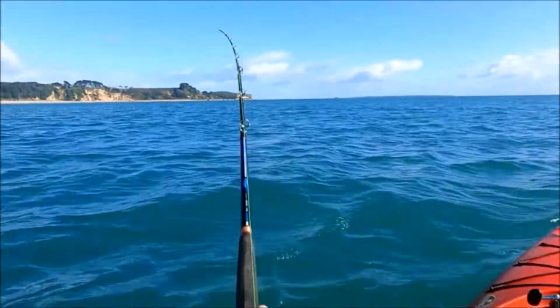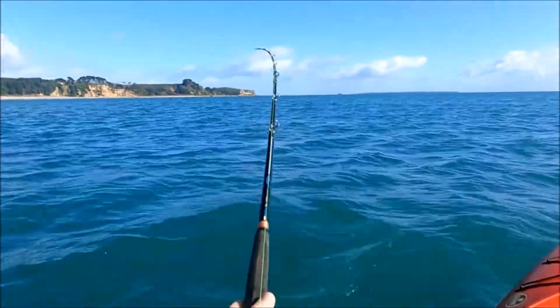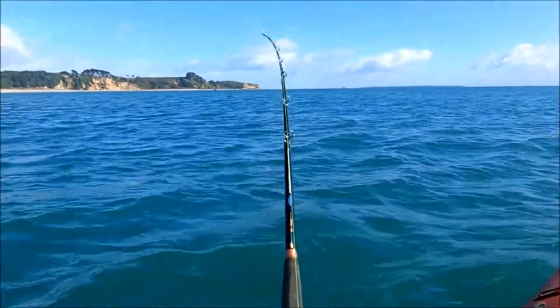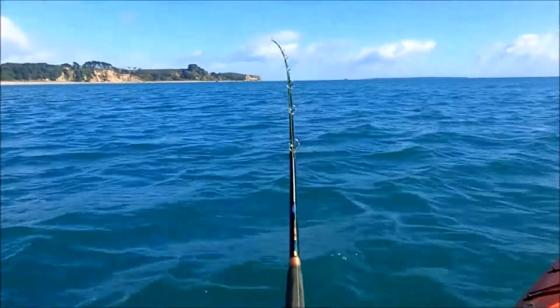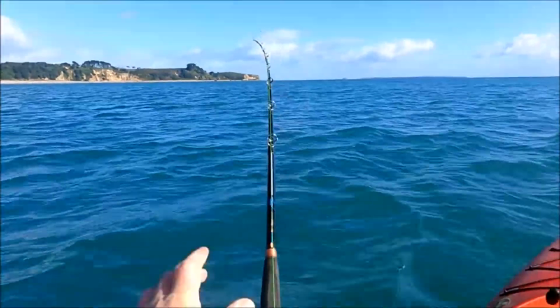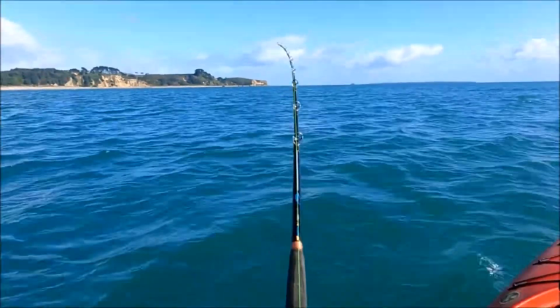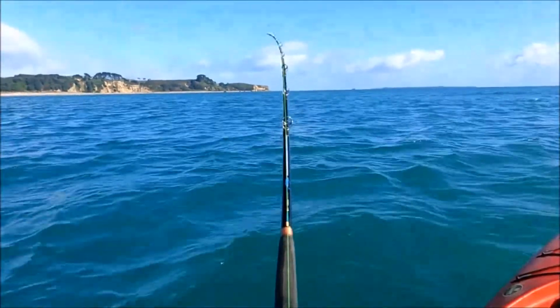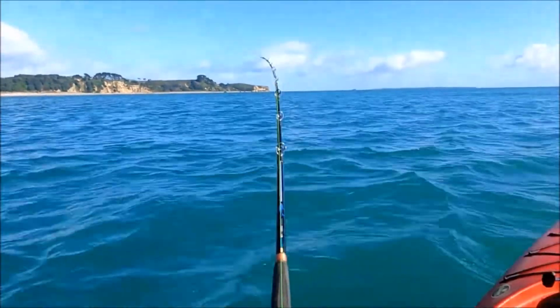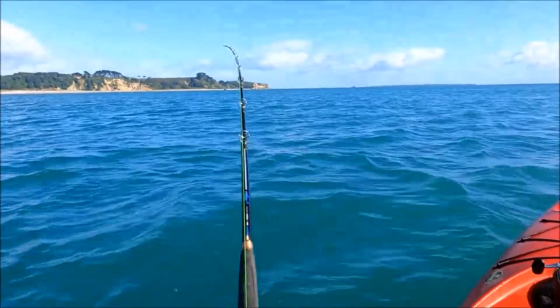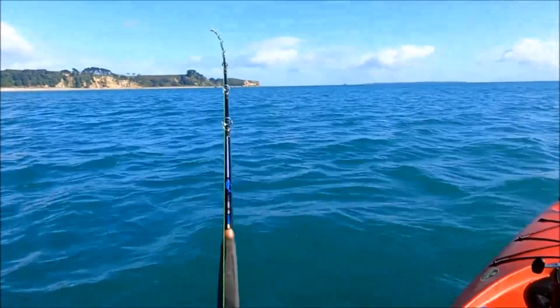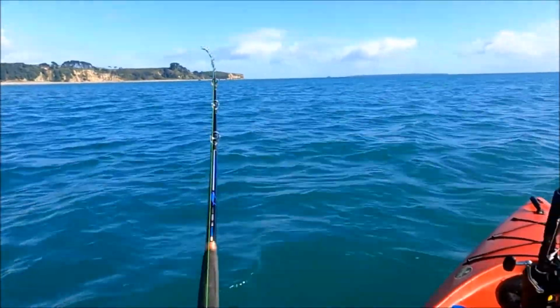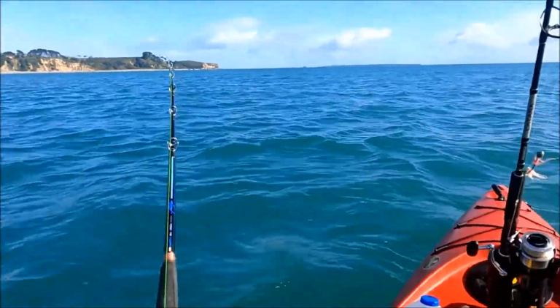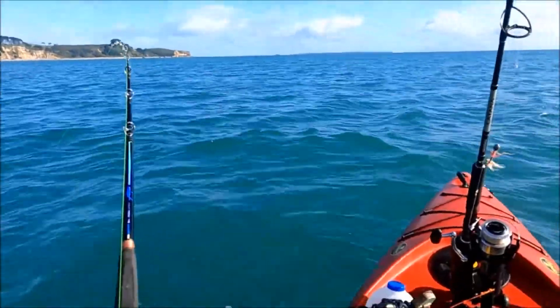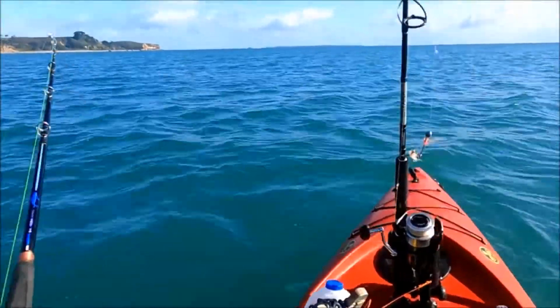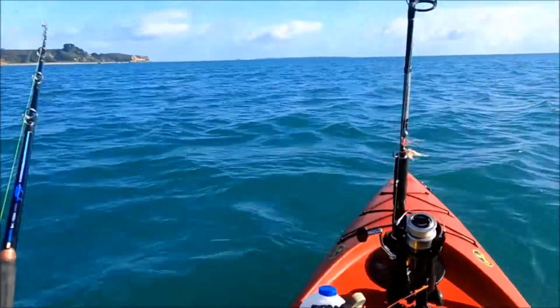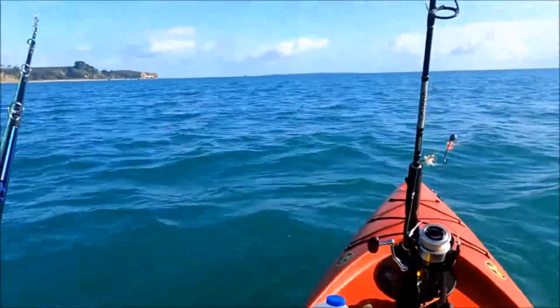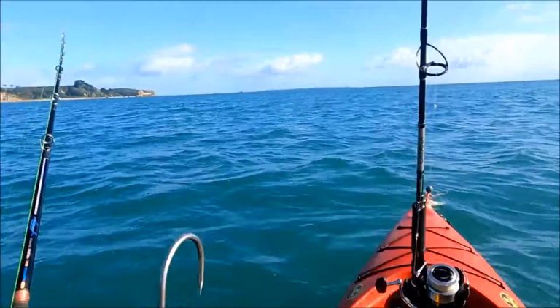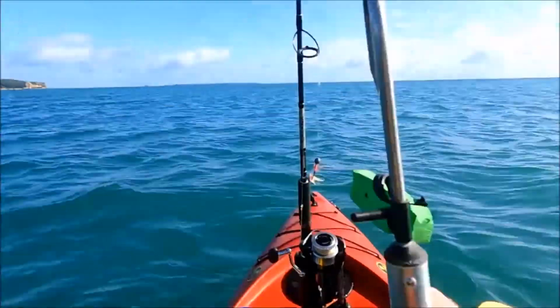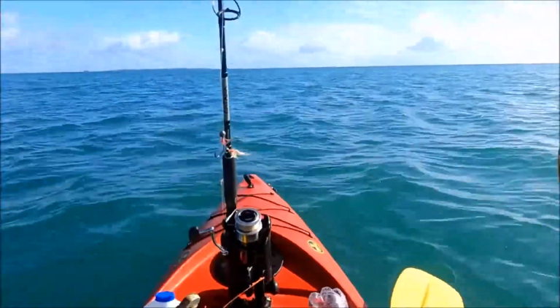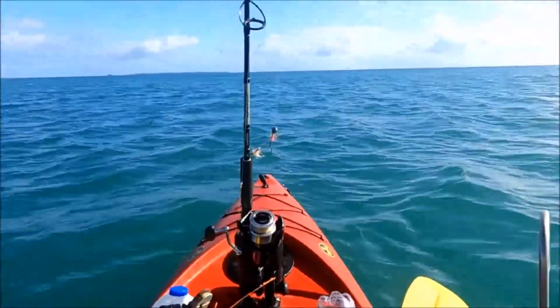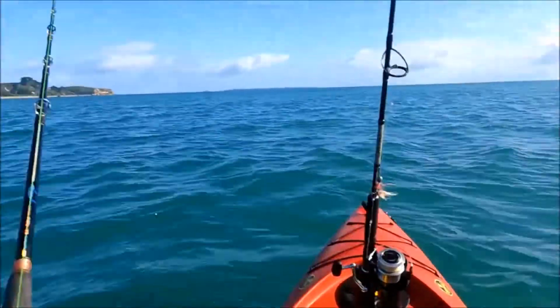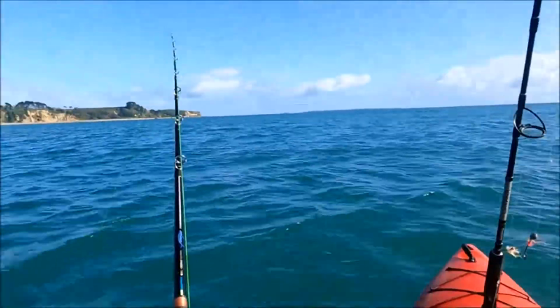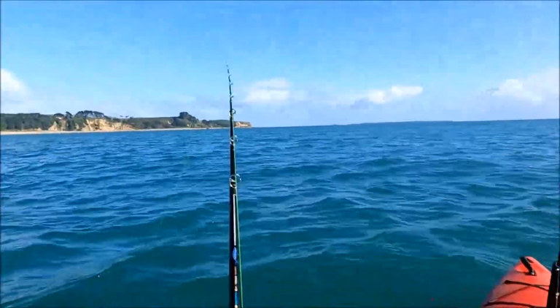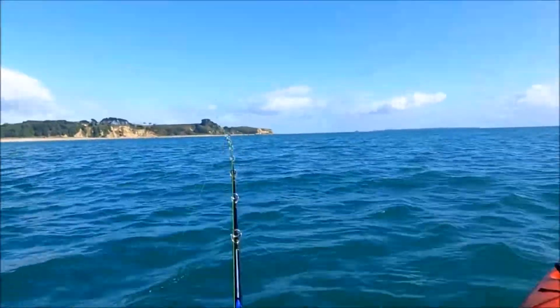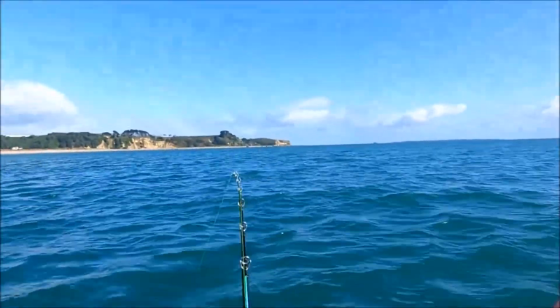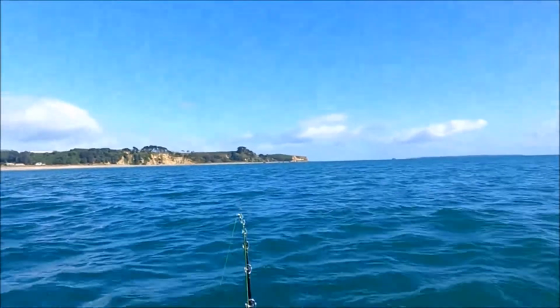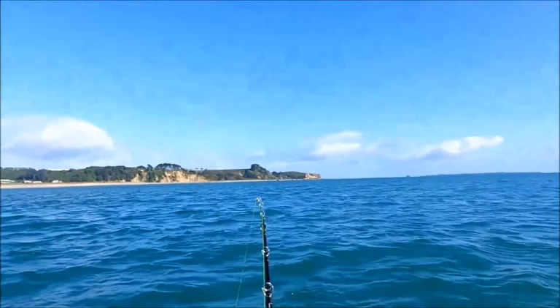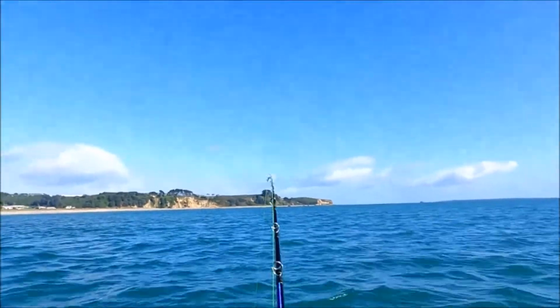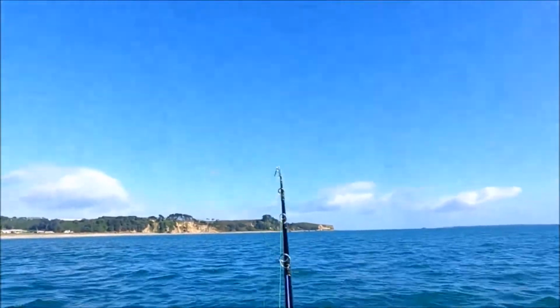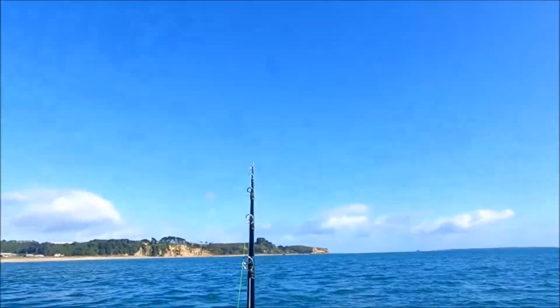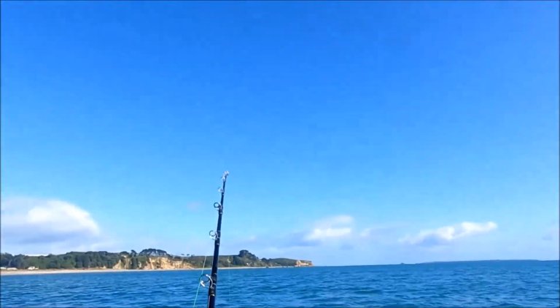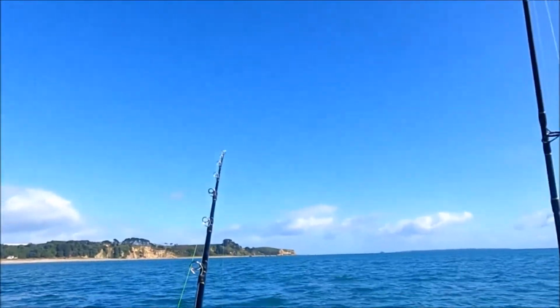Welcome to Pete's Fishing NZ. I've got a fish on at the moment, dragging my favourite old Smith's Jig lure.